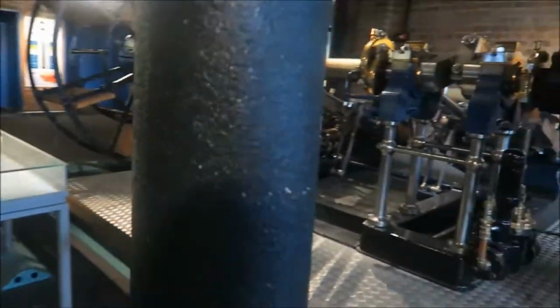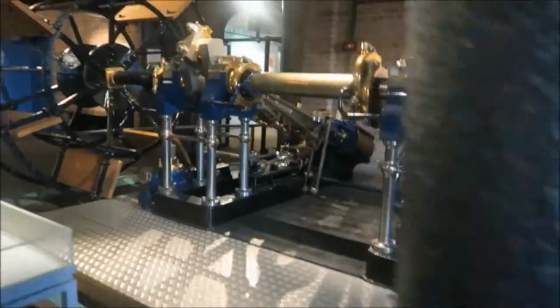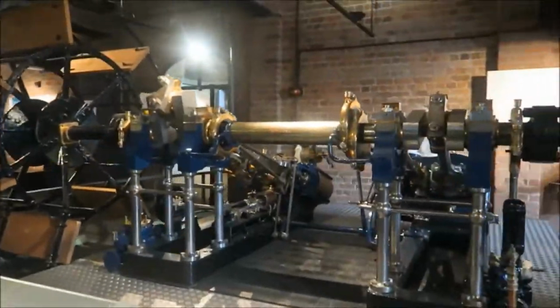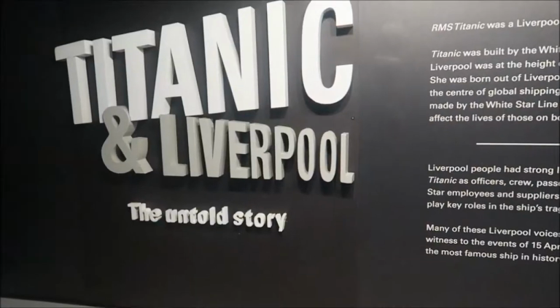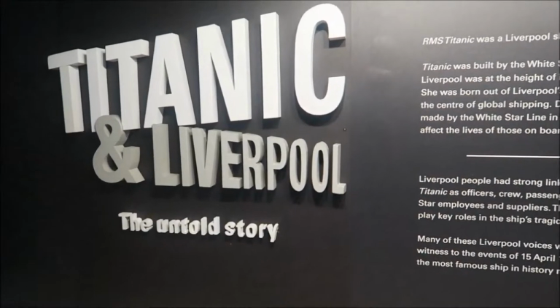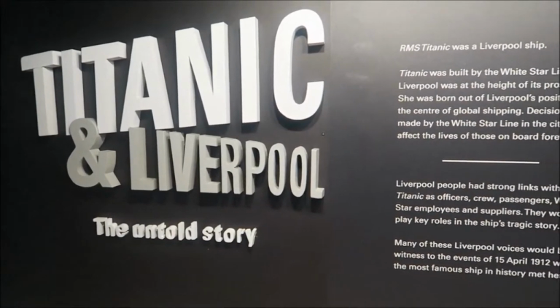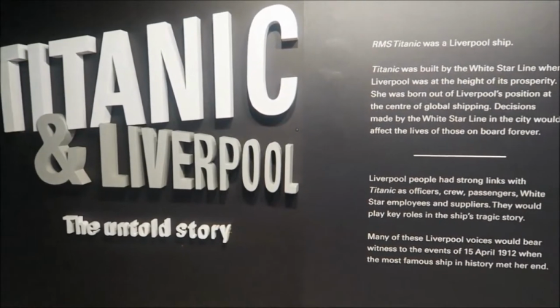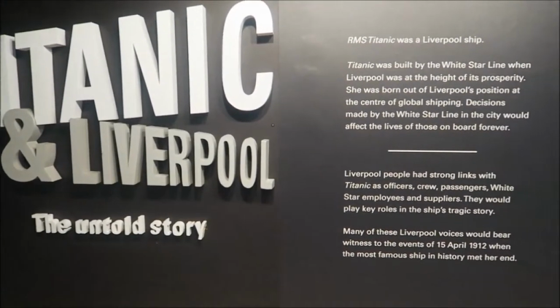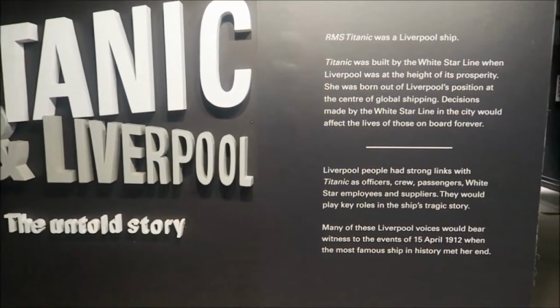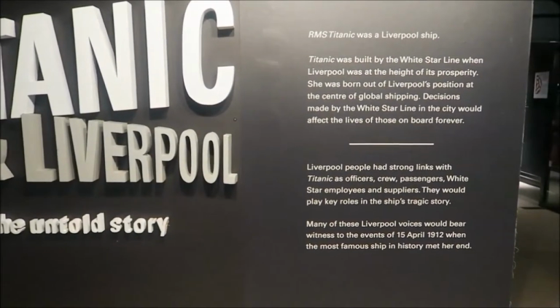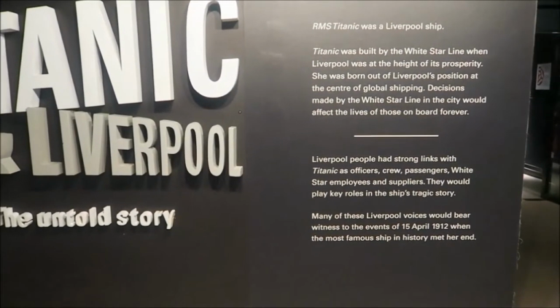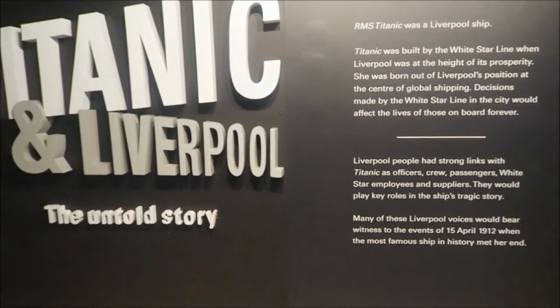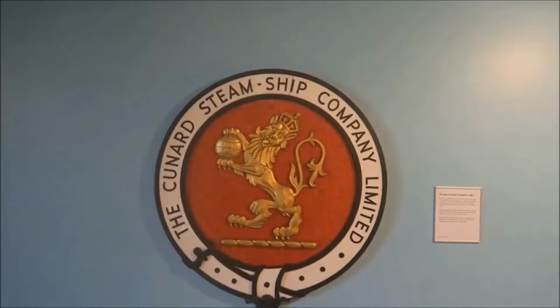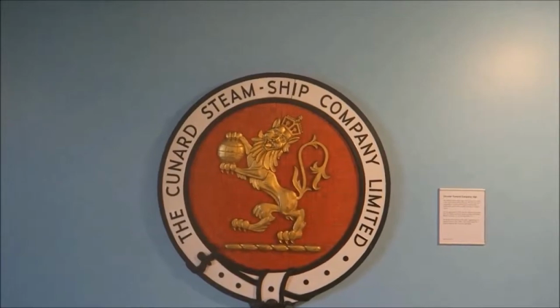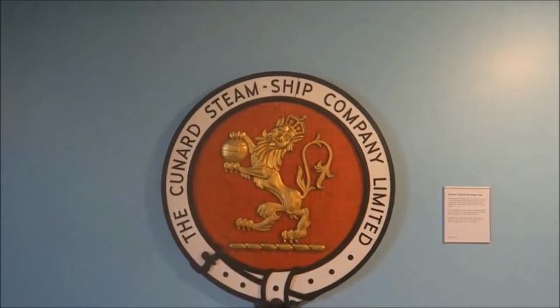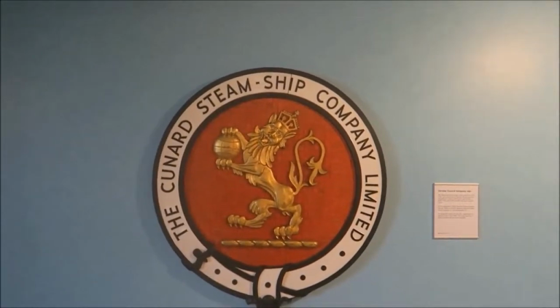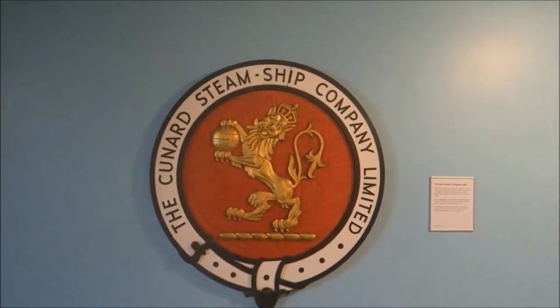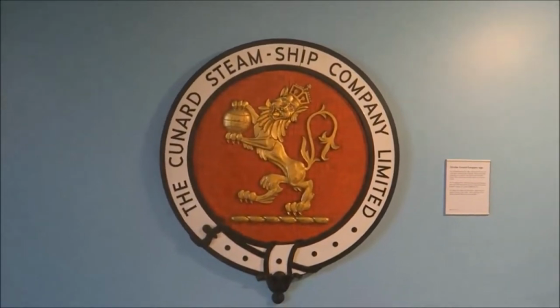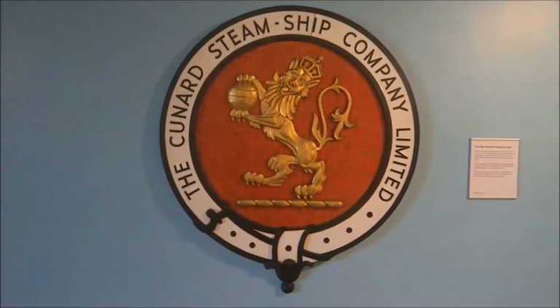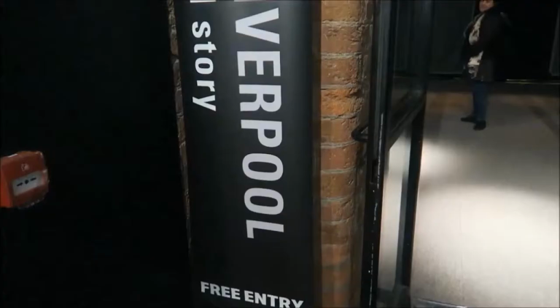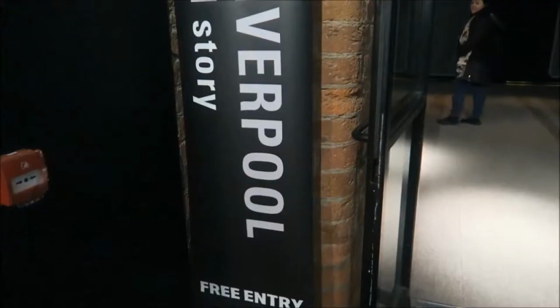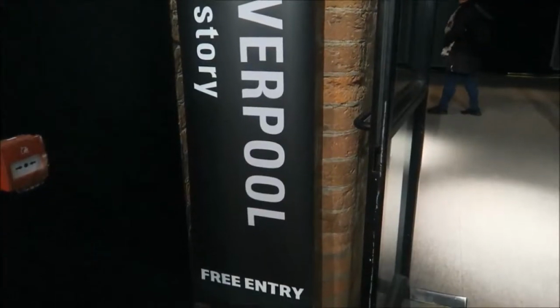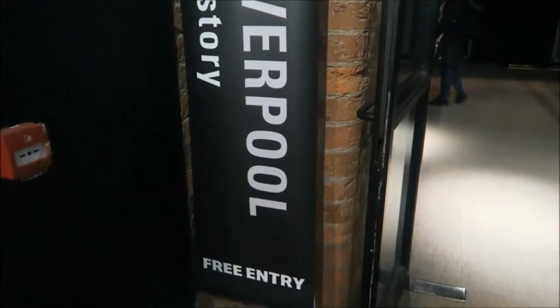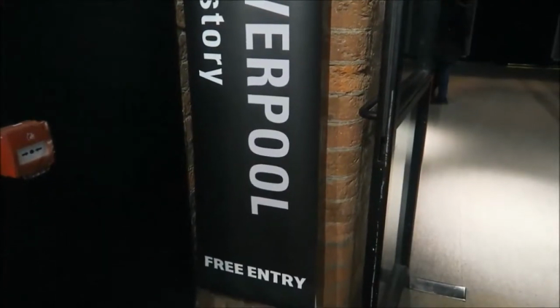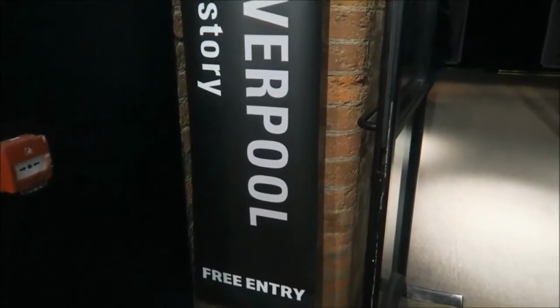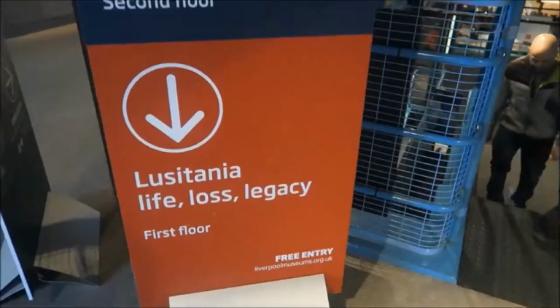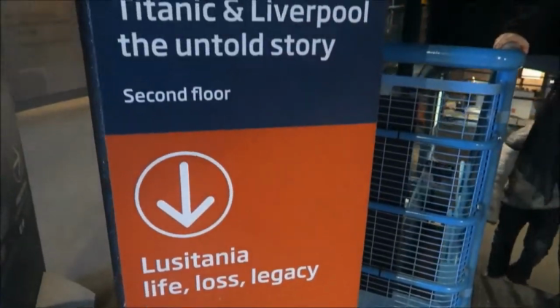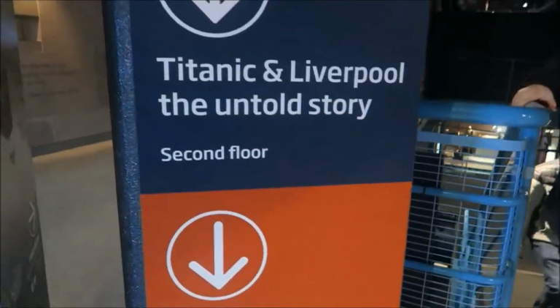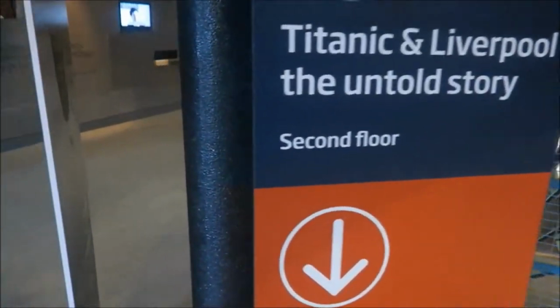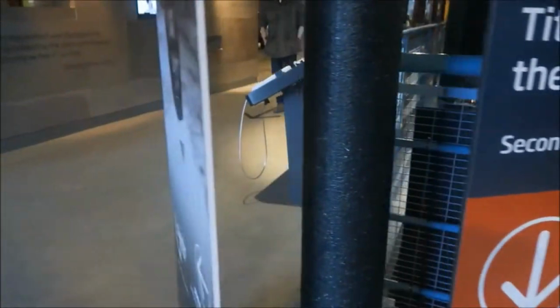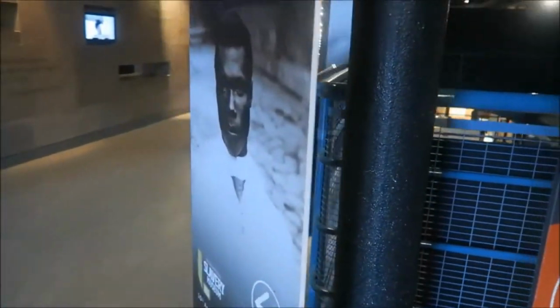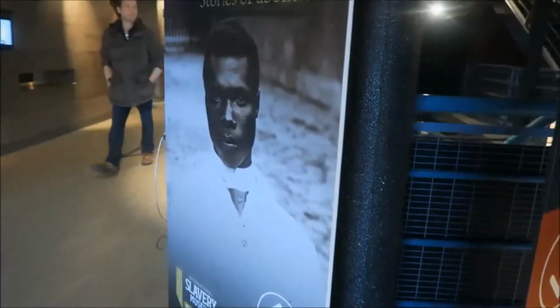This Titanic exhibit — unfortunately you weren't allowed to film inside there — but it was a free exhibit. It wasn't huge but it was definitely worth seeing, as was all of this. Again, all of it was totally free entry, although you are welcome to leave a donation on the way out.